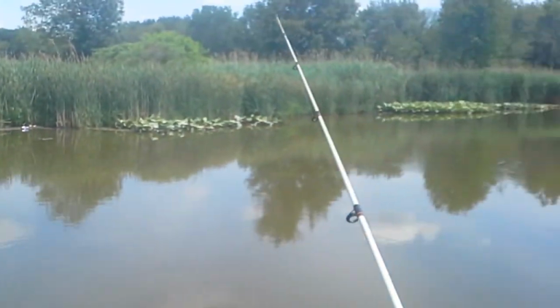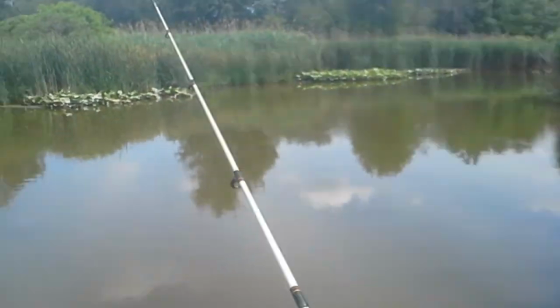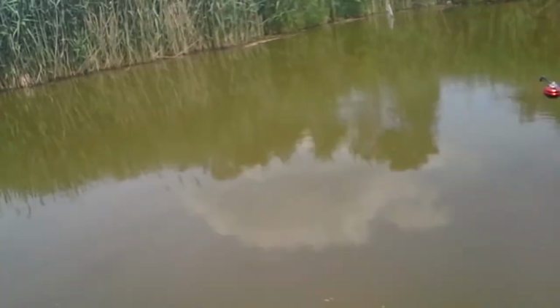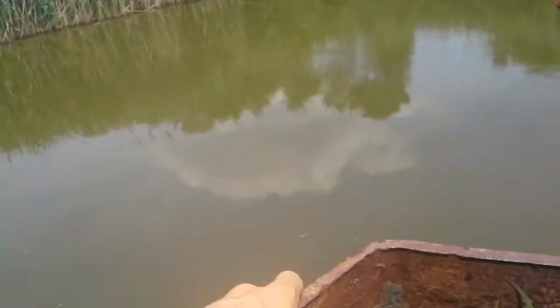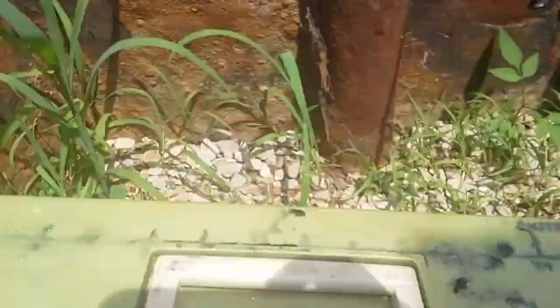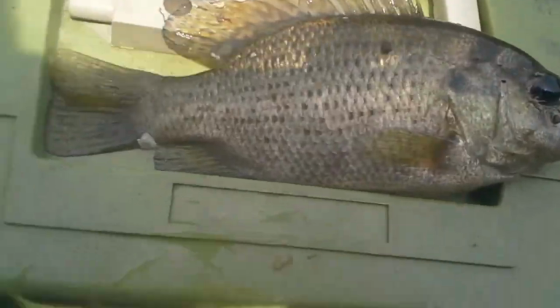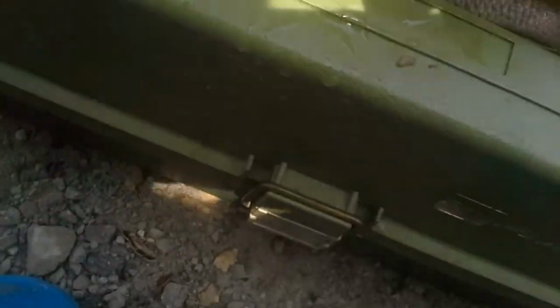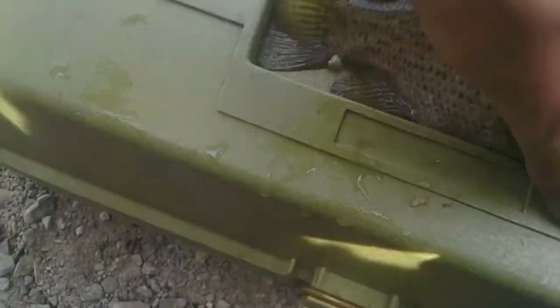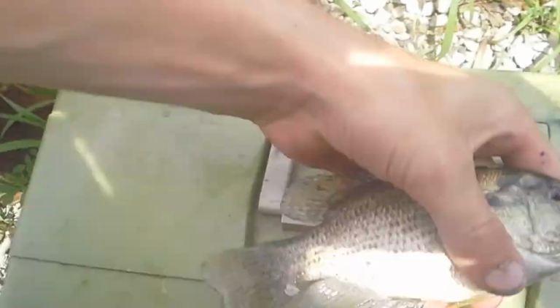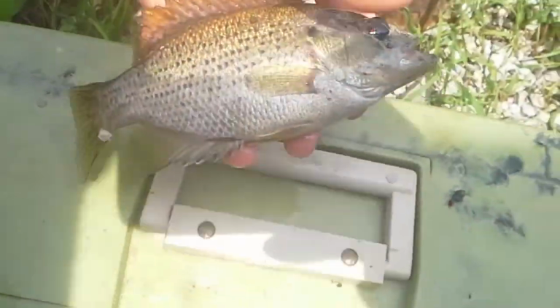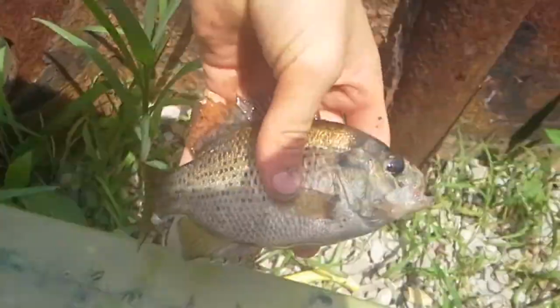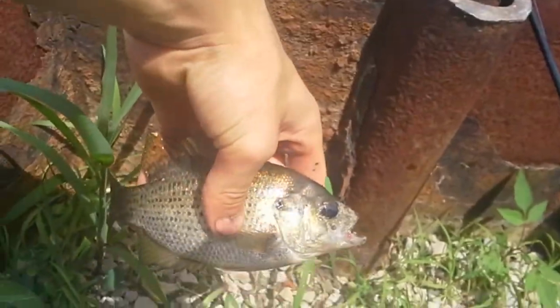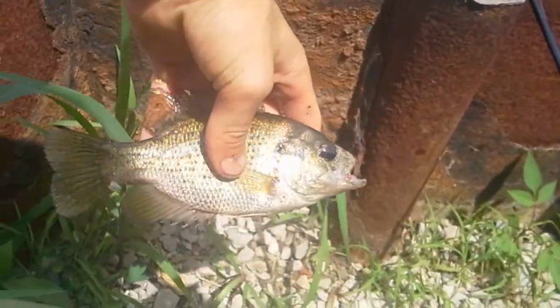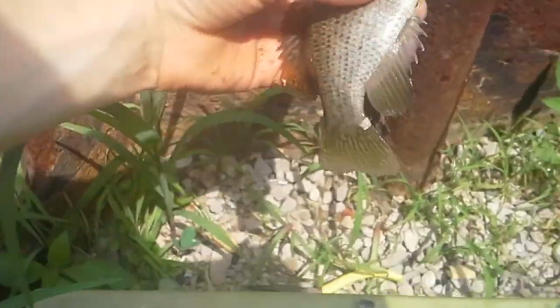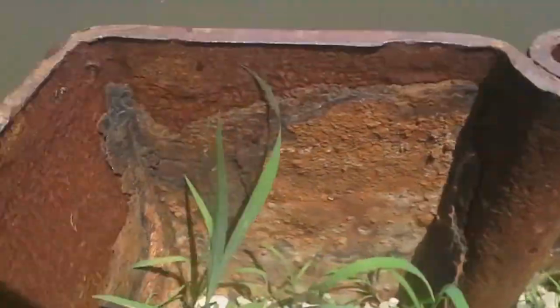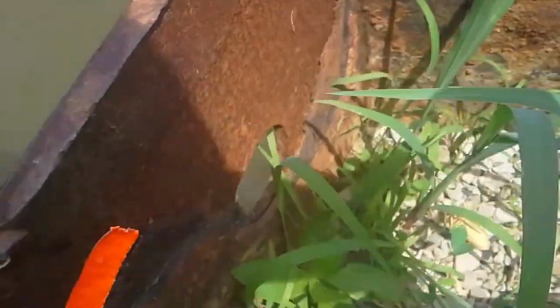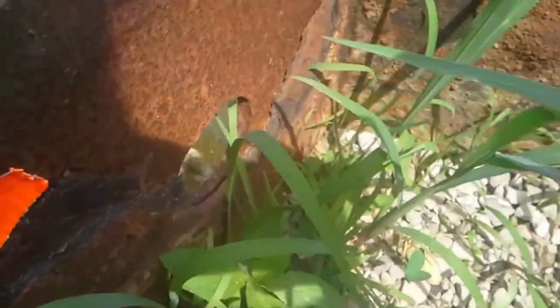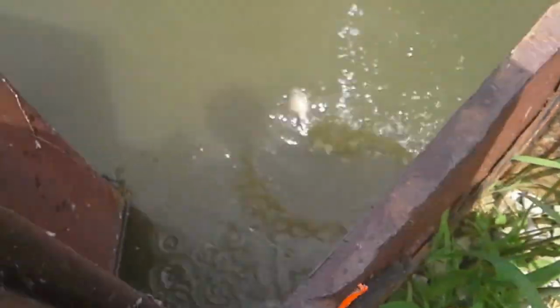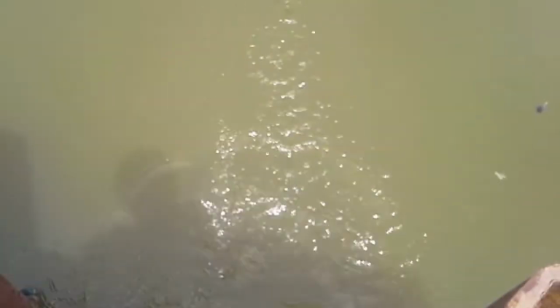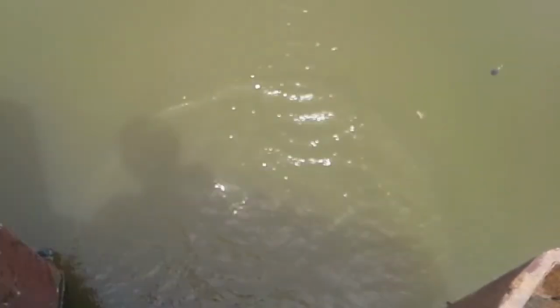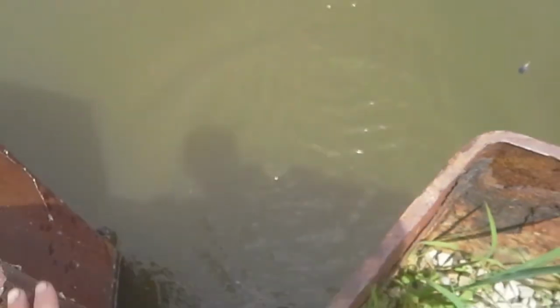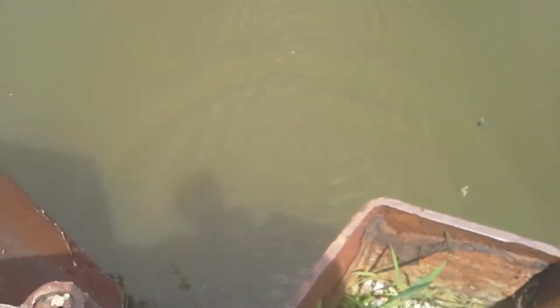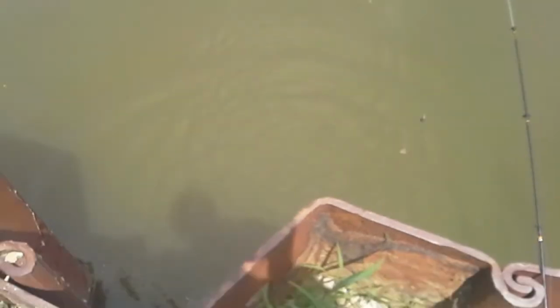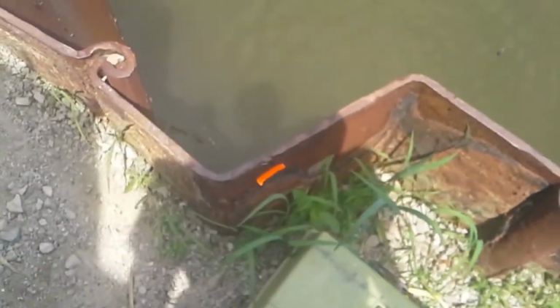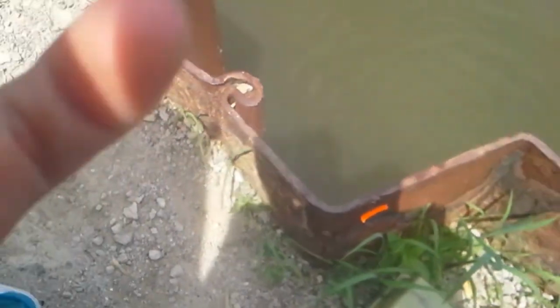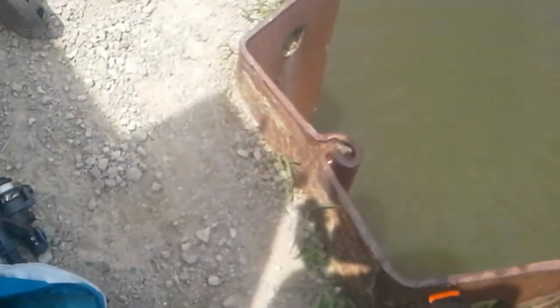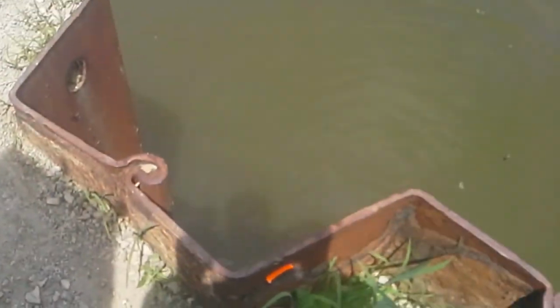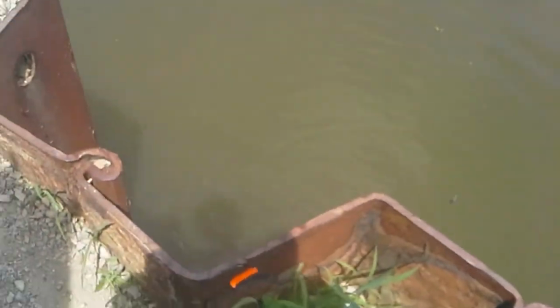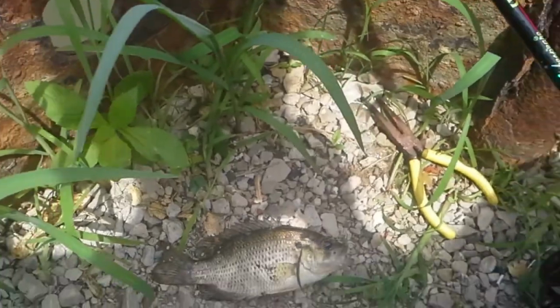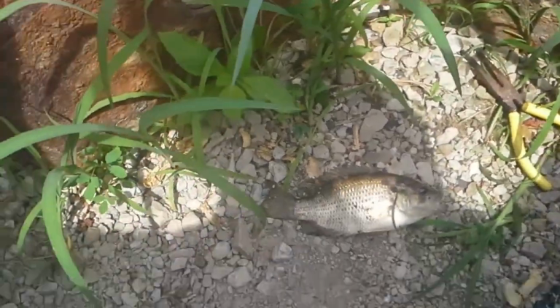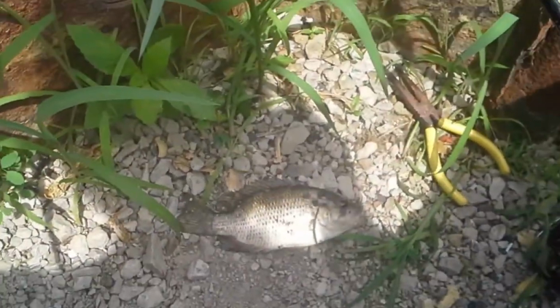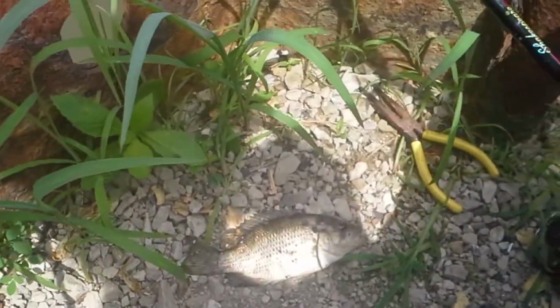We moved back to the spot by the bridge where we usually fish. First fish I catch here is a nice seven-inch rock bass. Get him back in the water — perfect. Okay guys, bottom fishing again at the same spot.